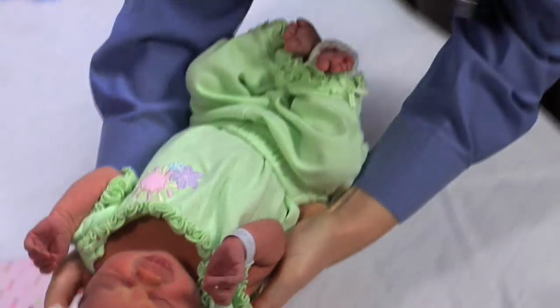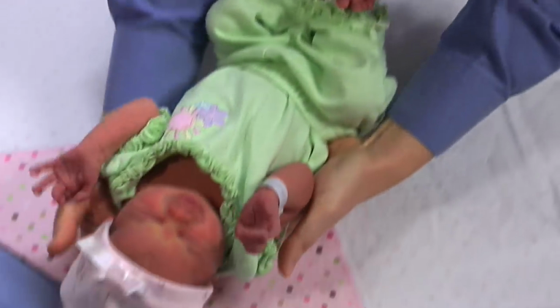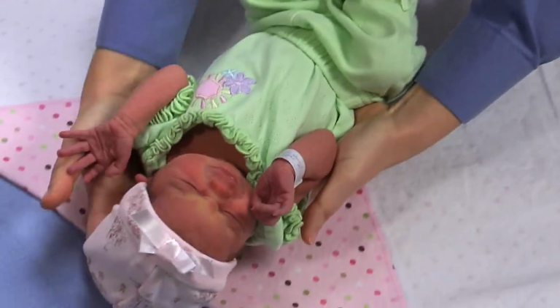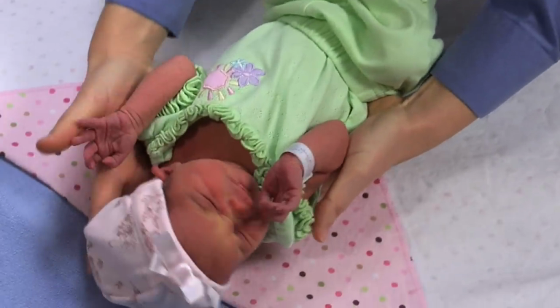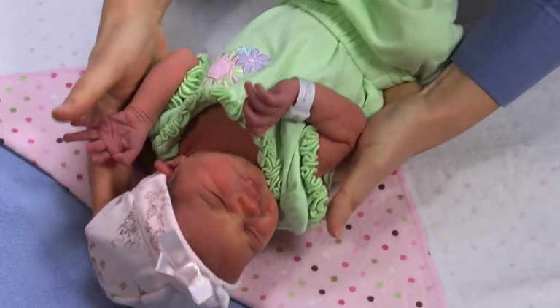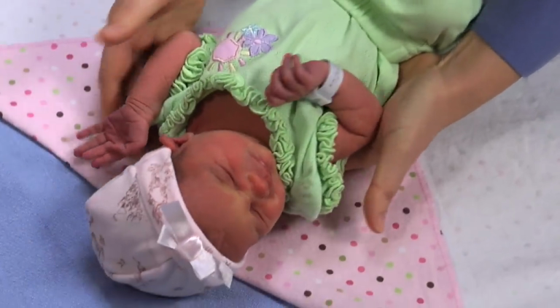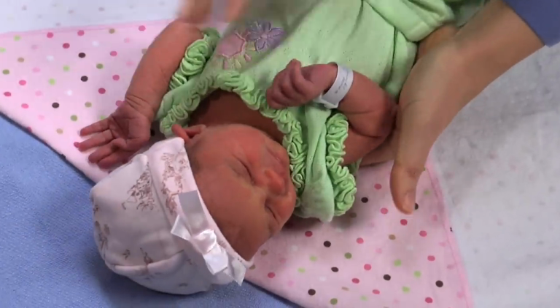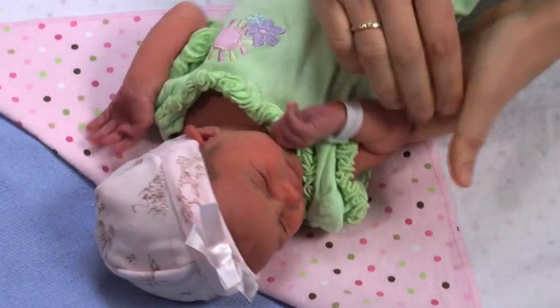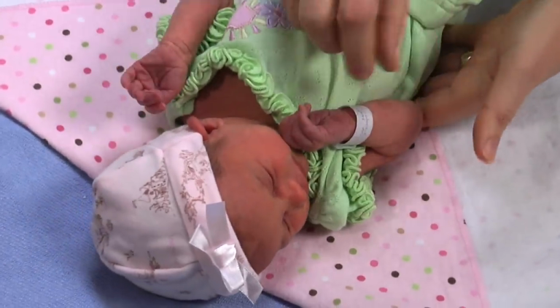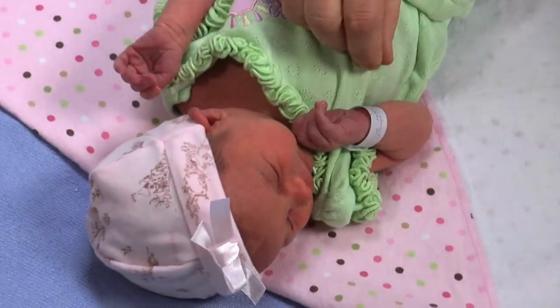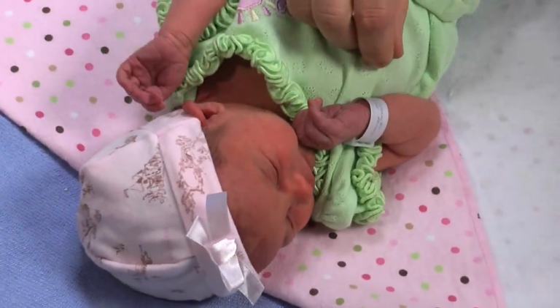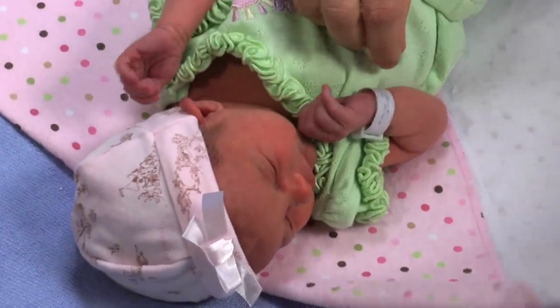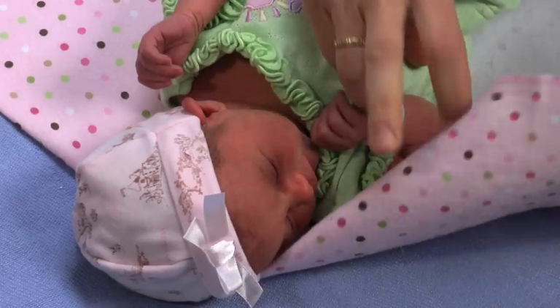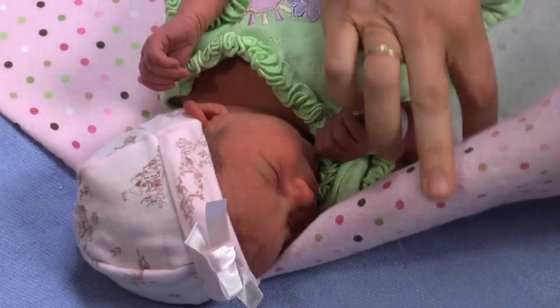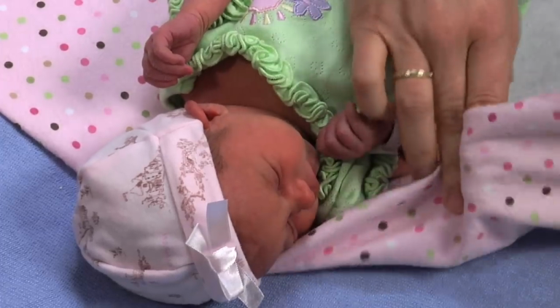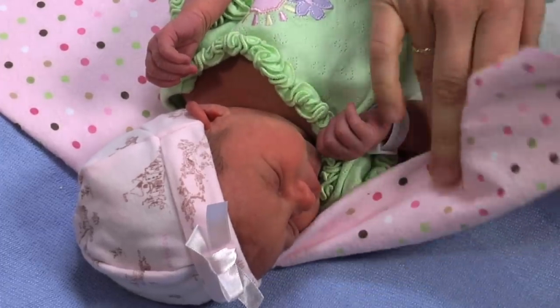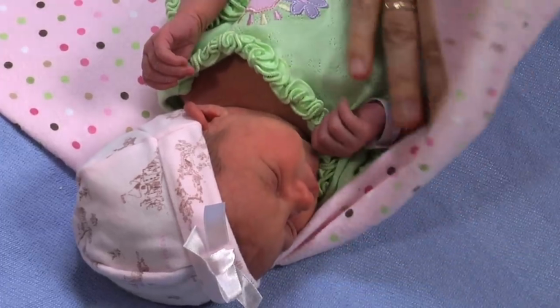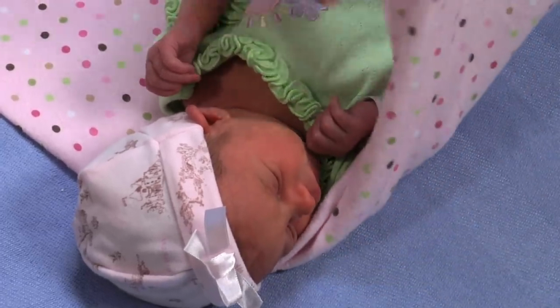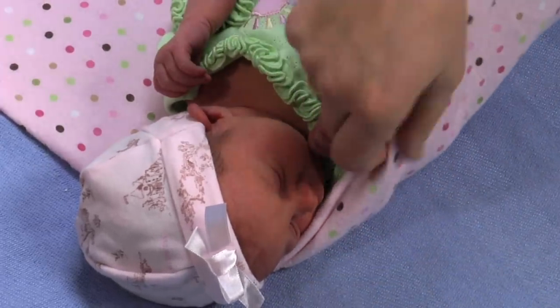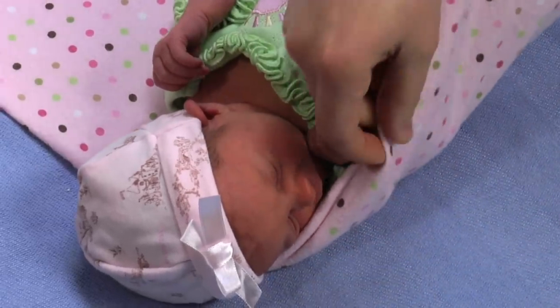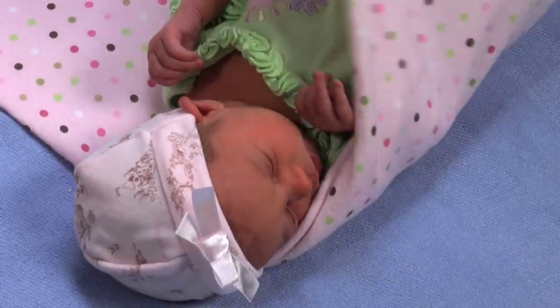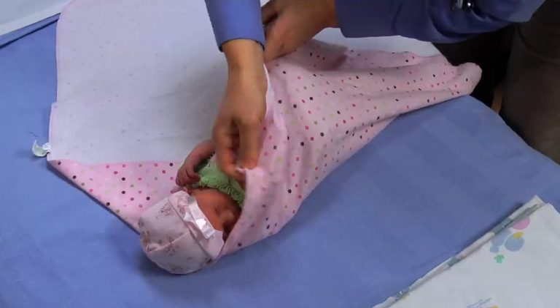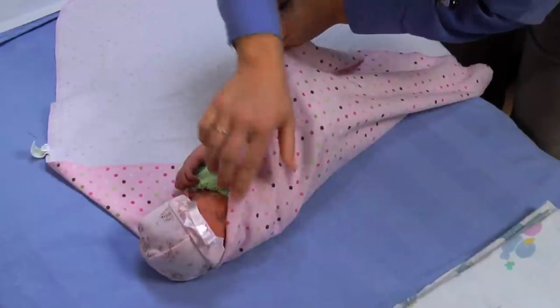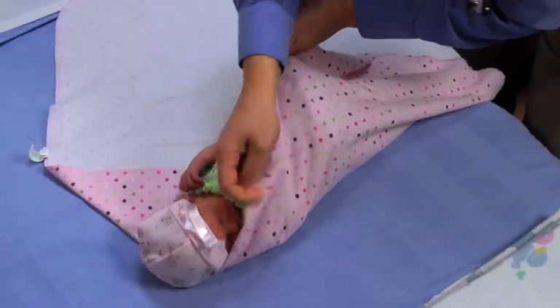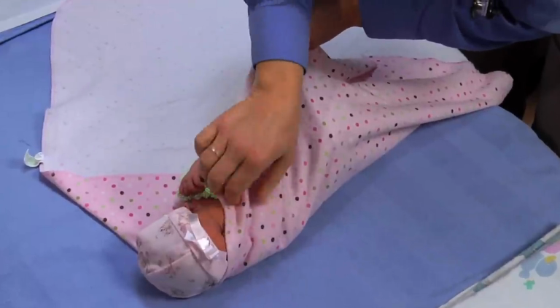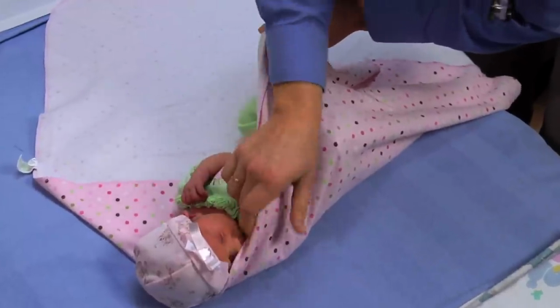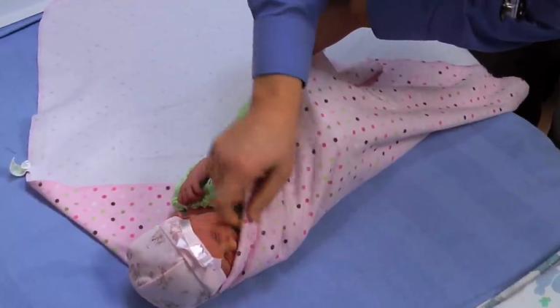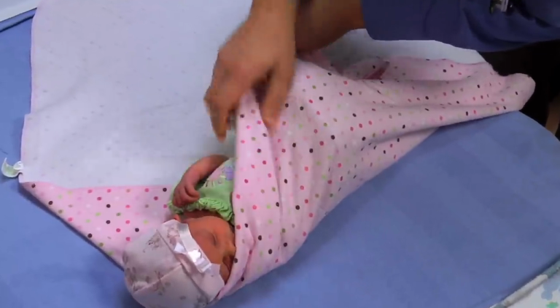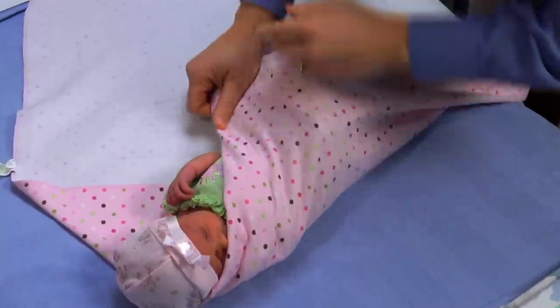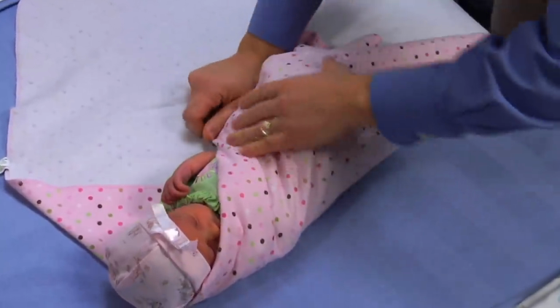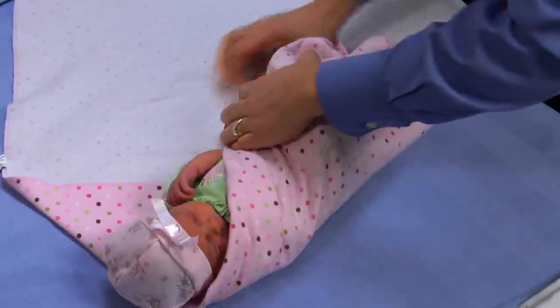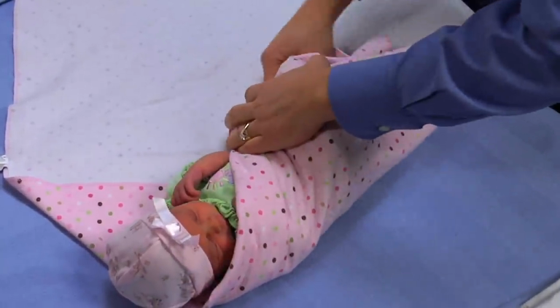Then you pick up your little love bug and lay down with their head on the folded part. Then we start bringing the sides in, and I just fold mine down a little bit at the top so it doesn't get in their face. Fold it across the baby, tuck it in.